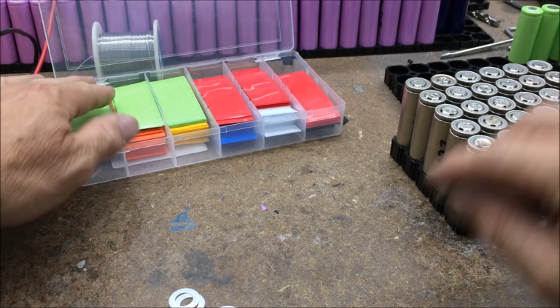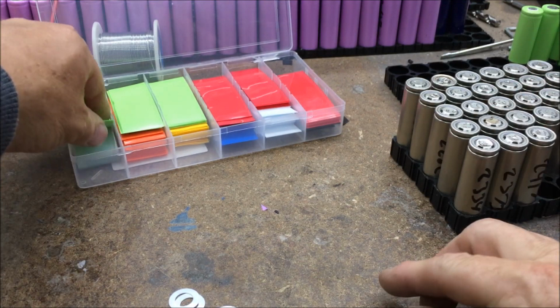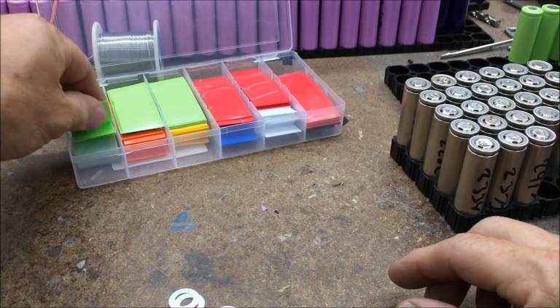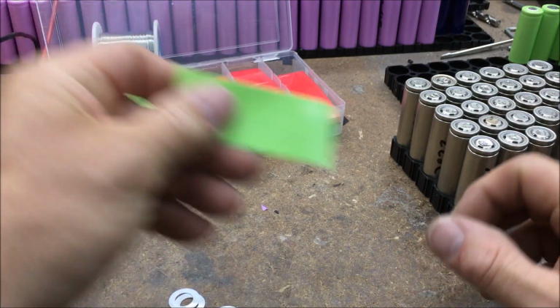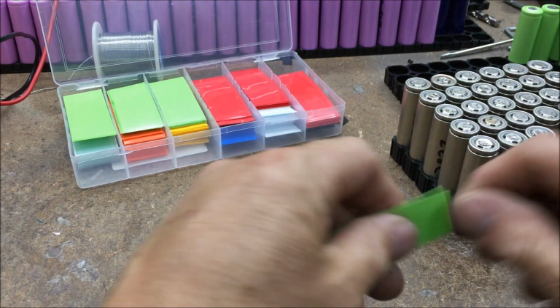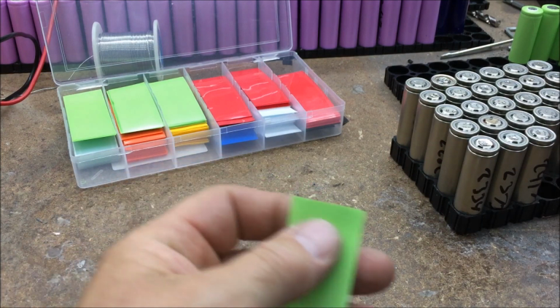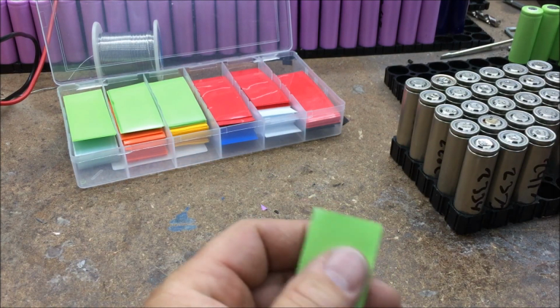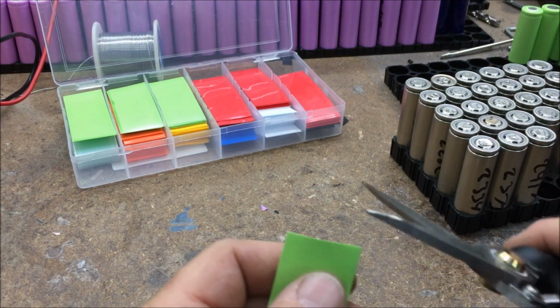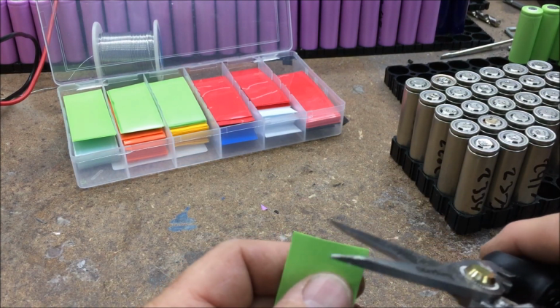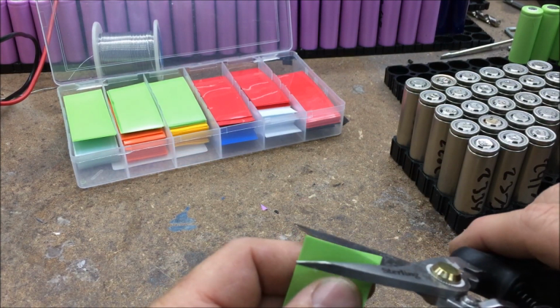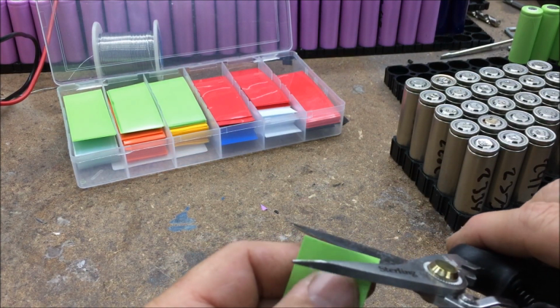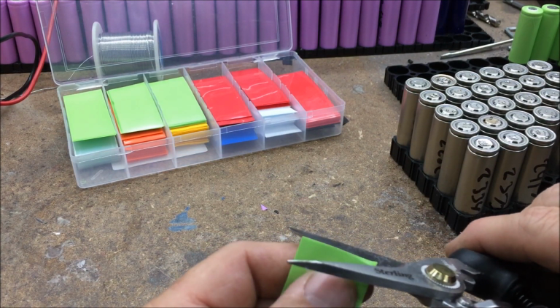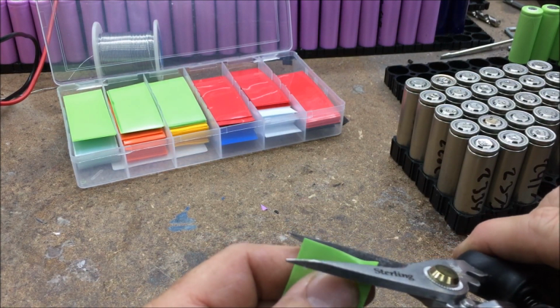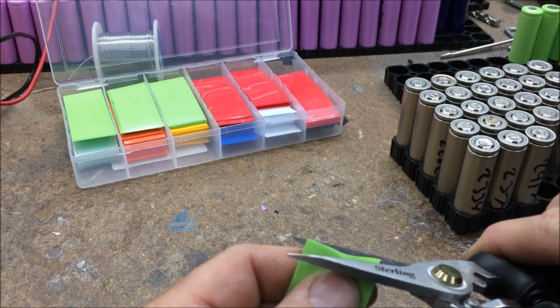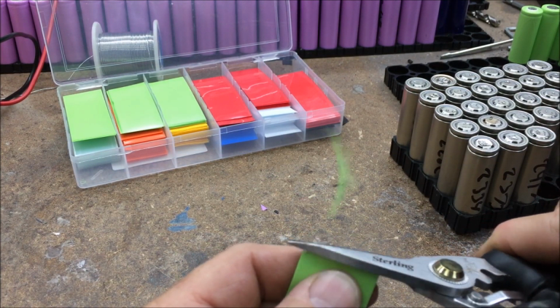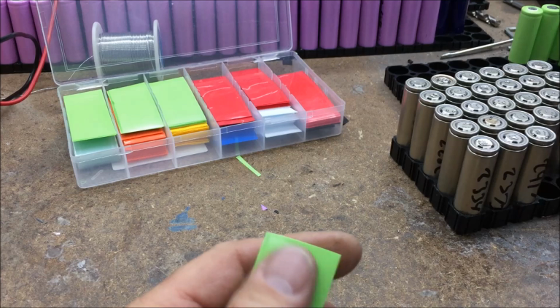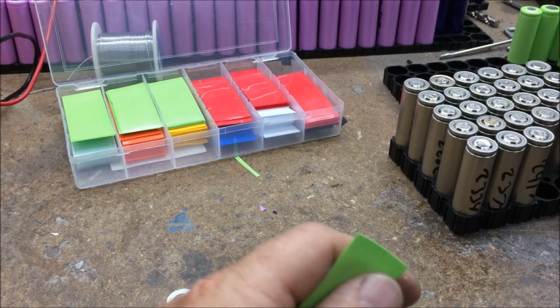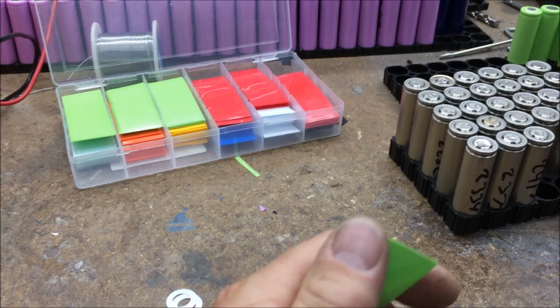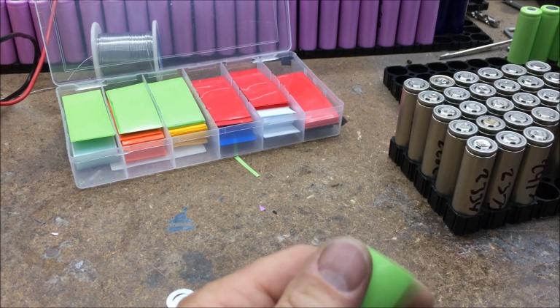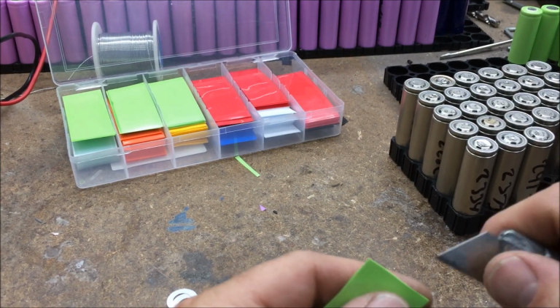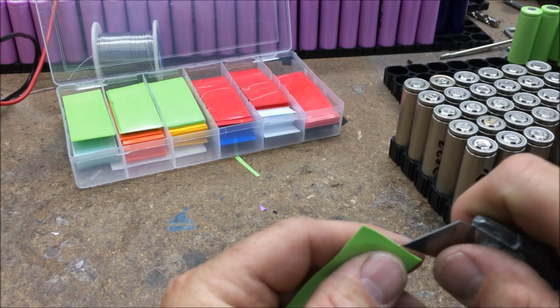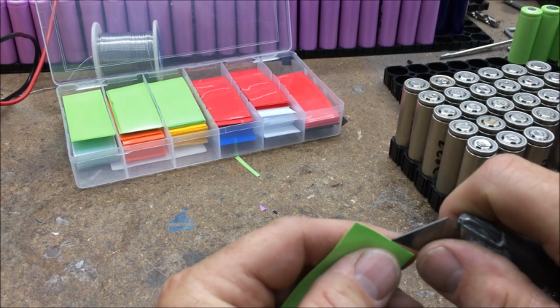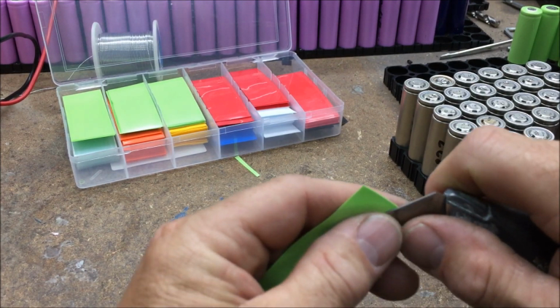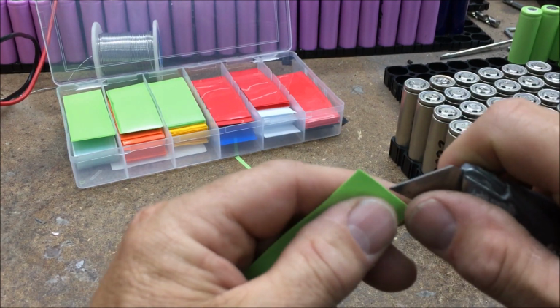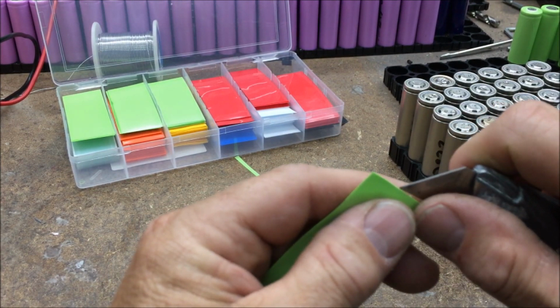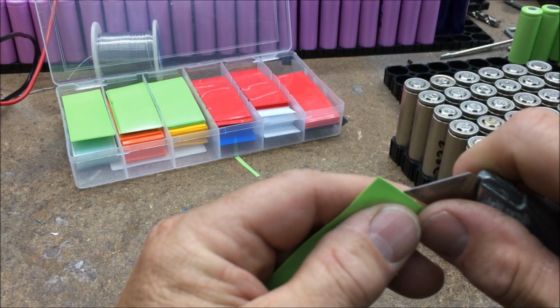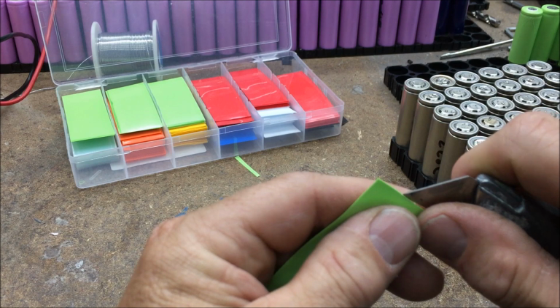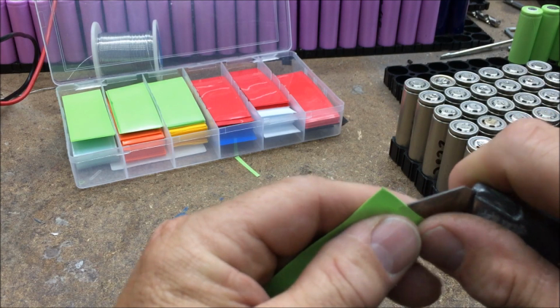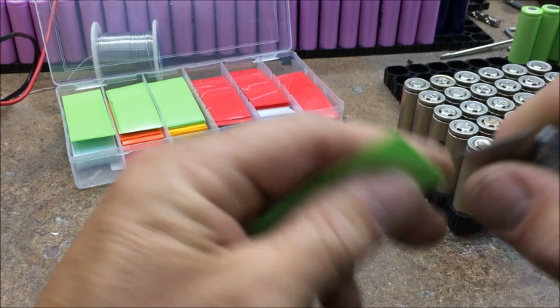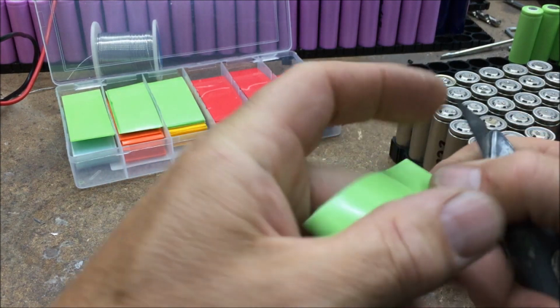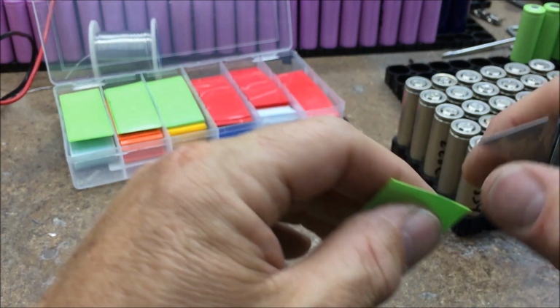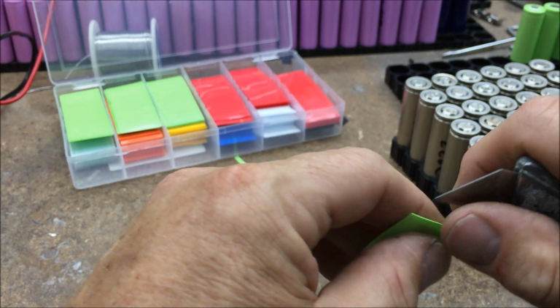Then I get one of the covers and just trim a little bit off the top because it's a little bit big. It can be tricky to open — try the other side.